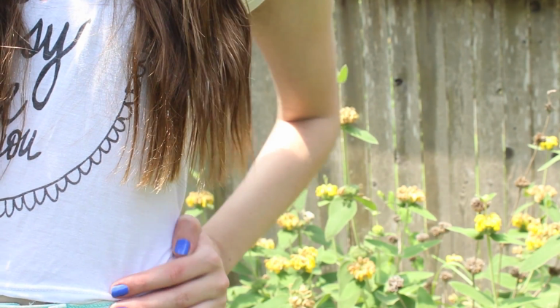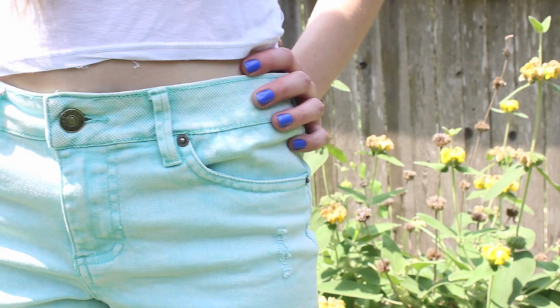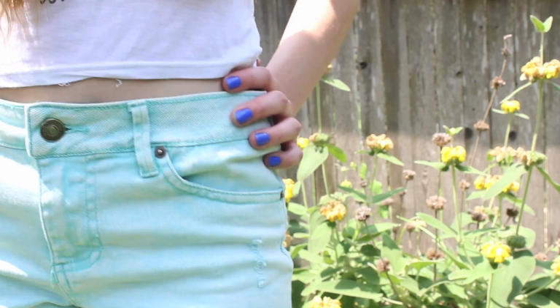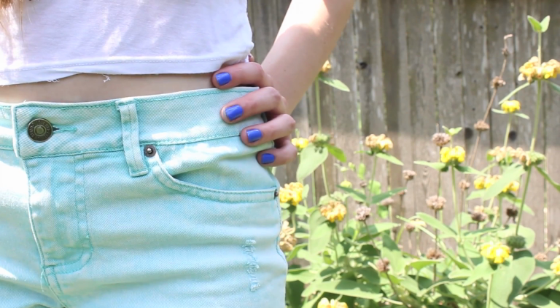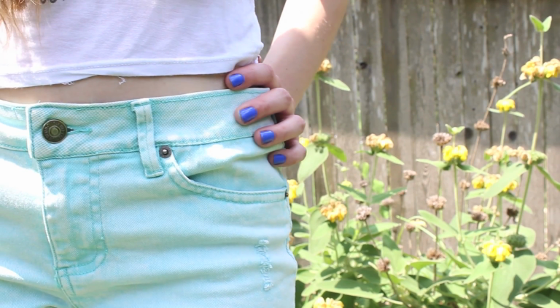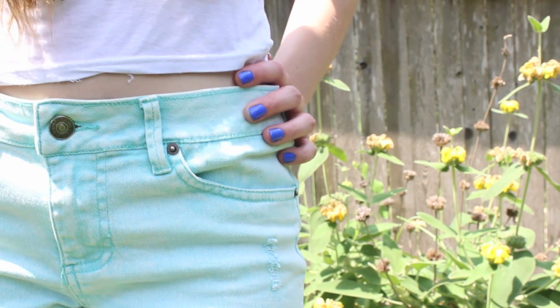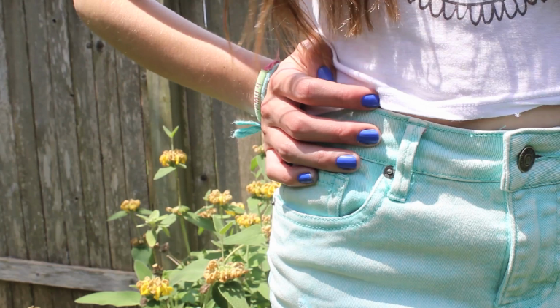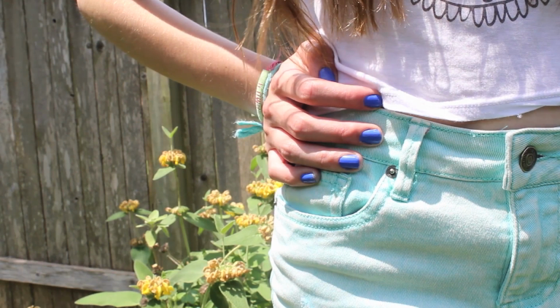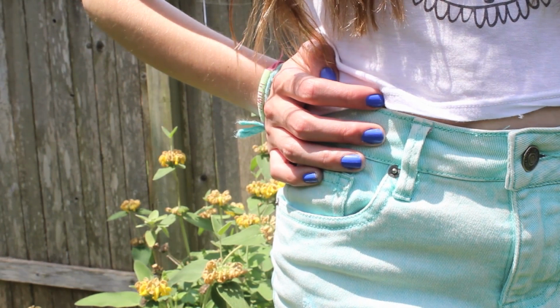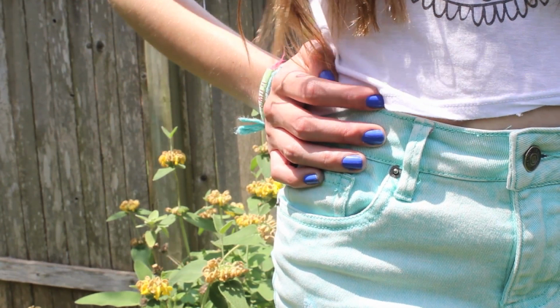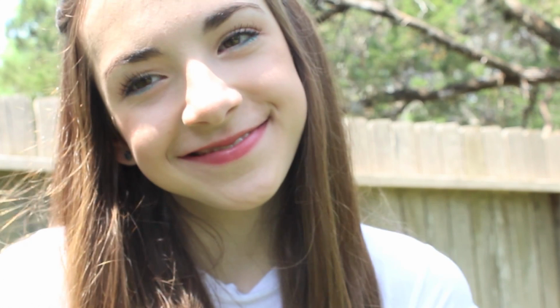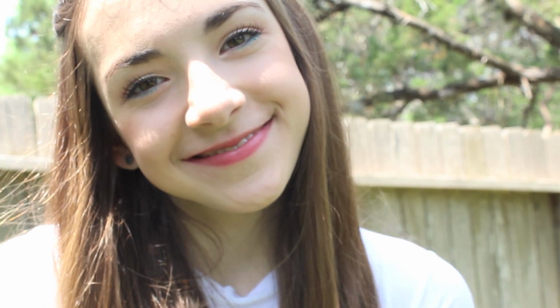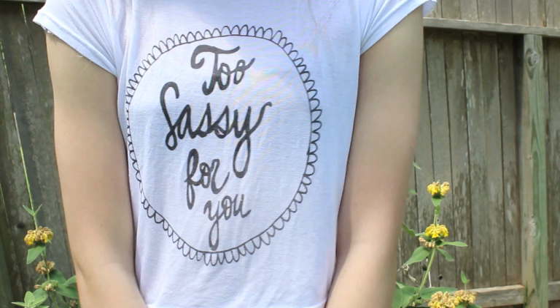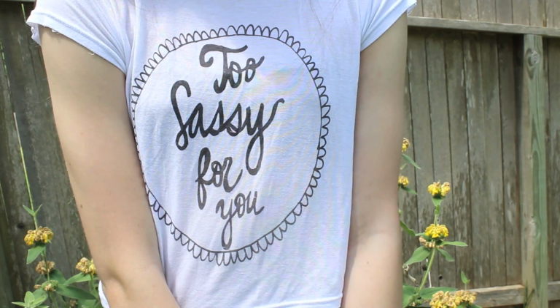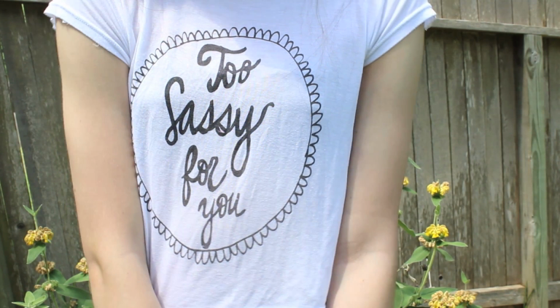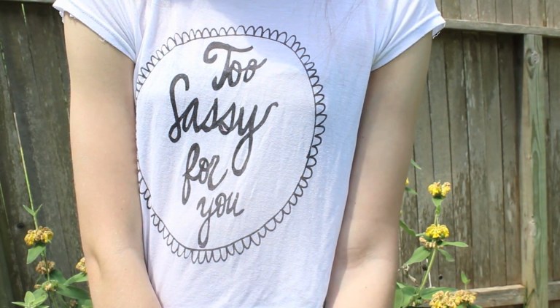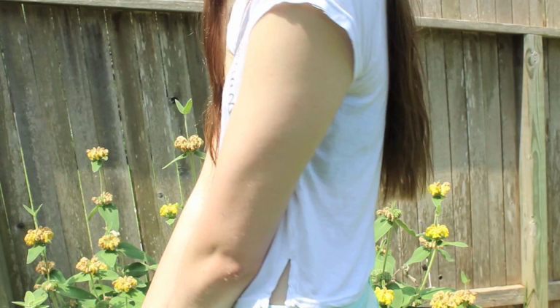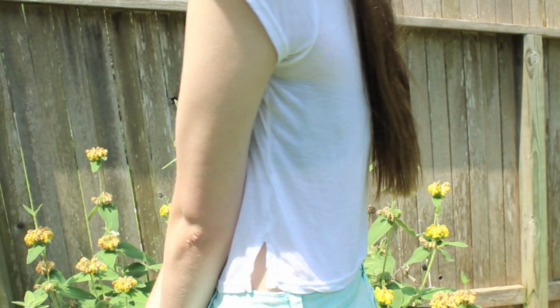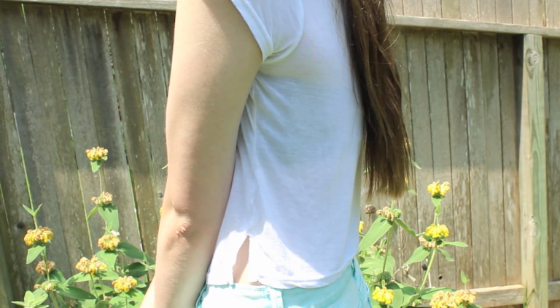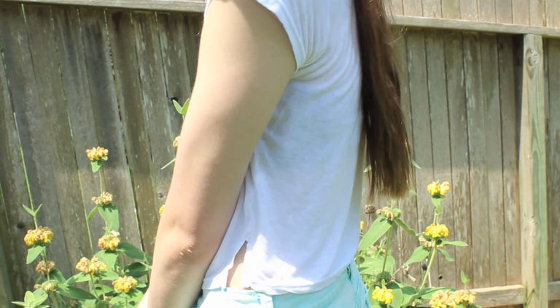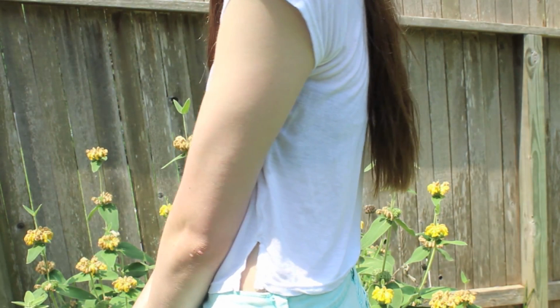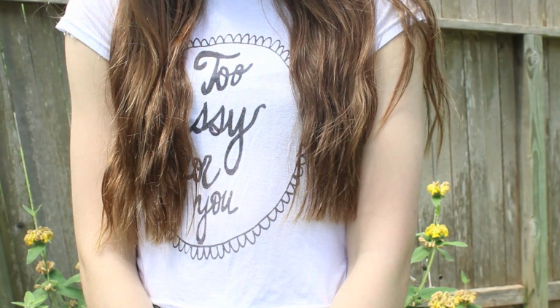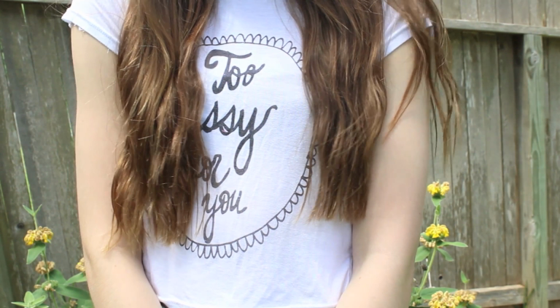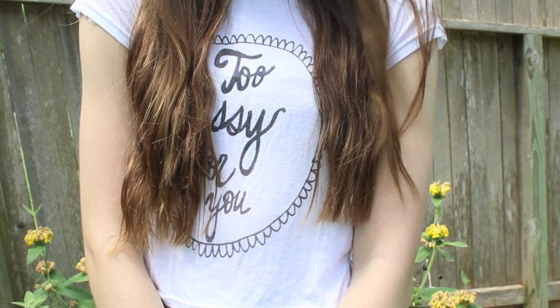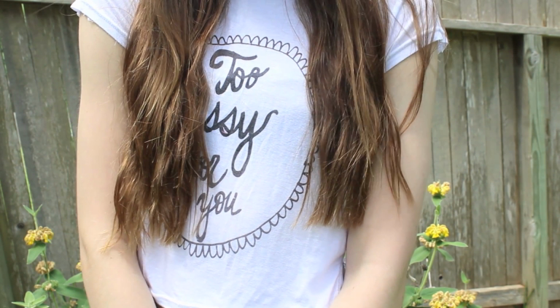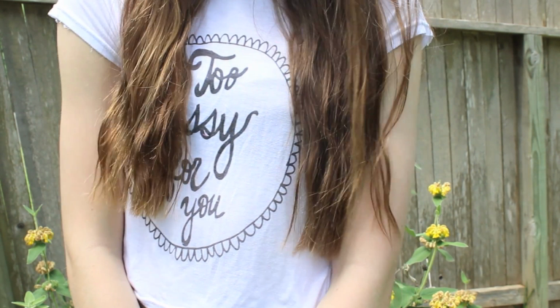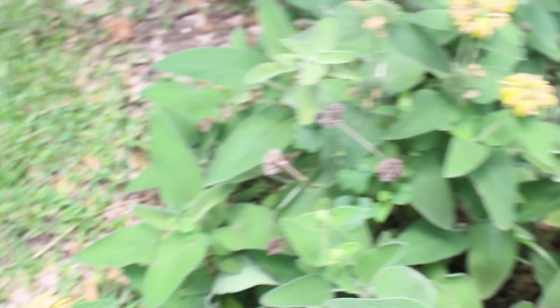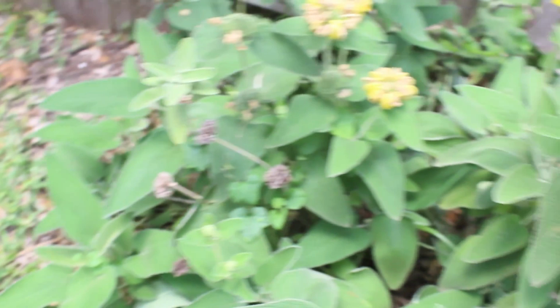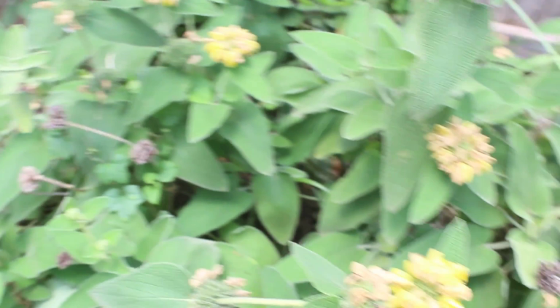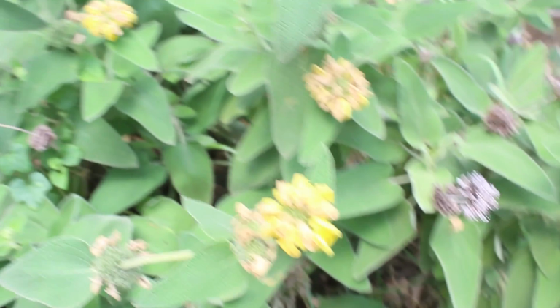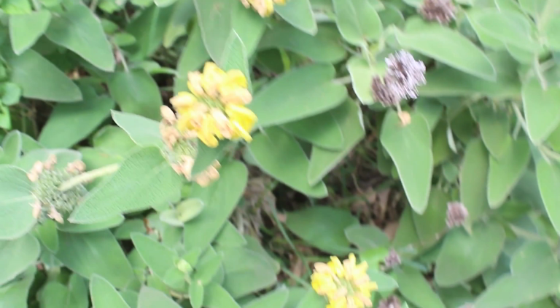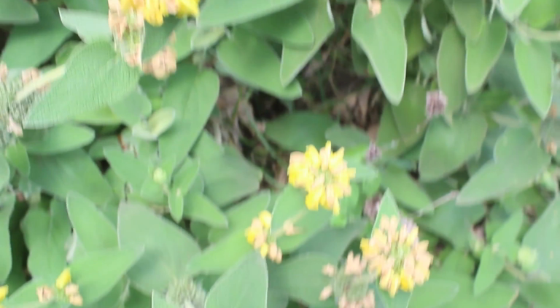For my outfit, I'm keeping it very casual. So I'm wearing some High Mesa Destroyed Mint Shorts from Forever 21, and this really cute, too sassy for you, graphic top. And I'm just bringing a black cami underneath that with my grey Converse.